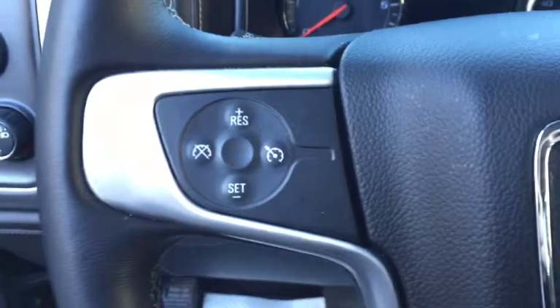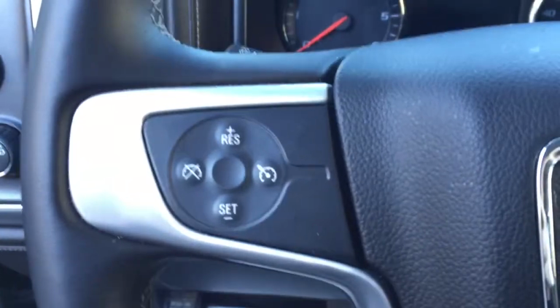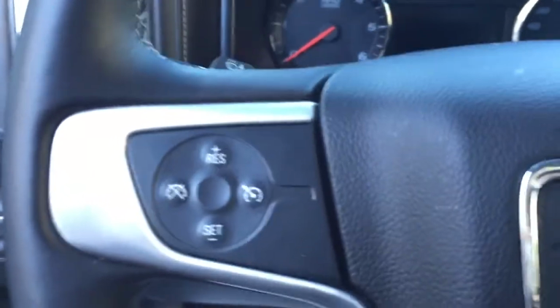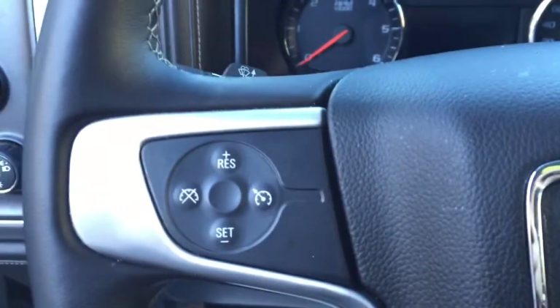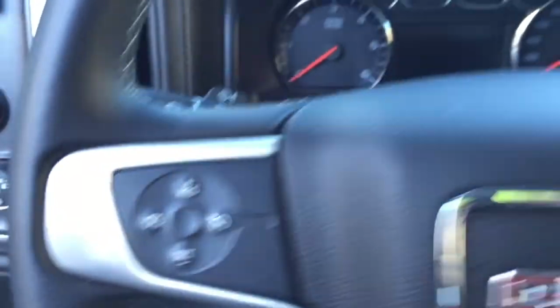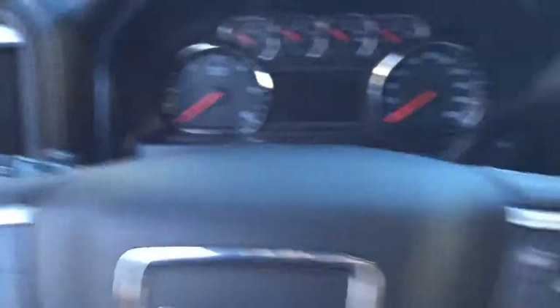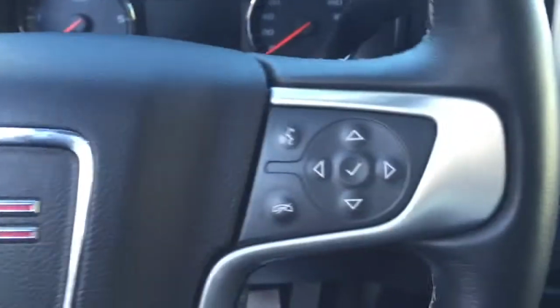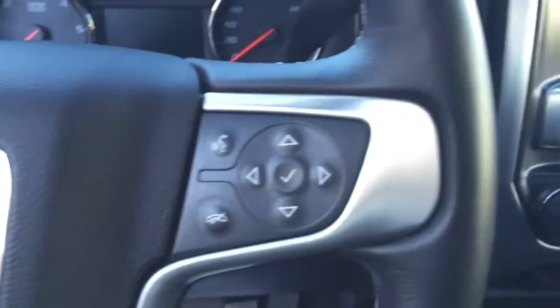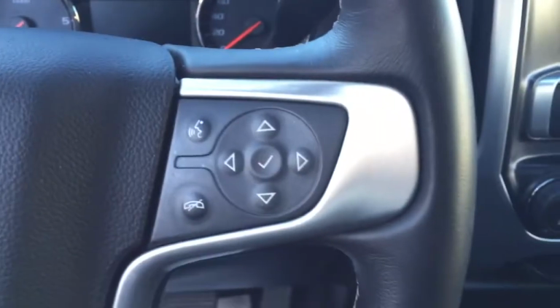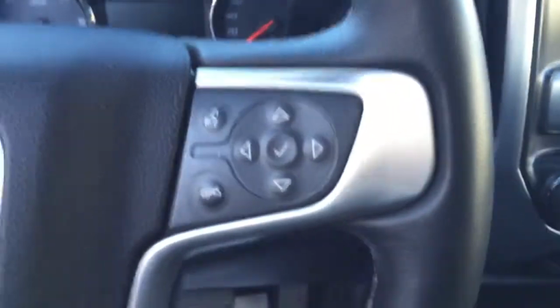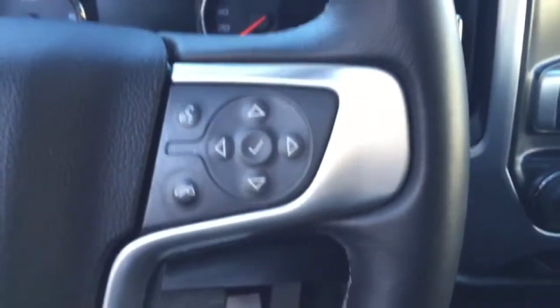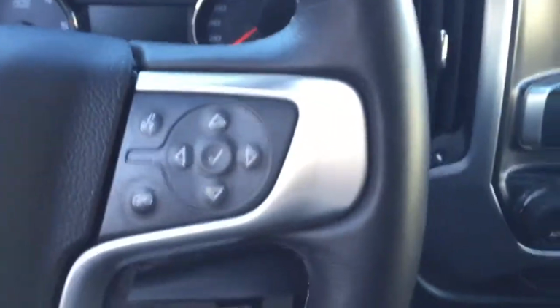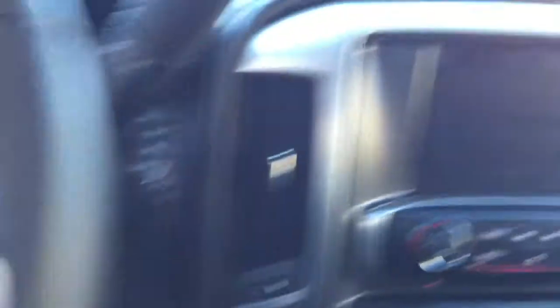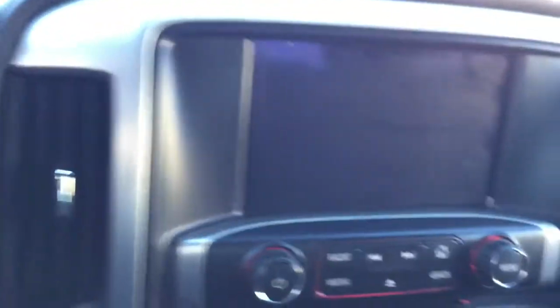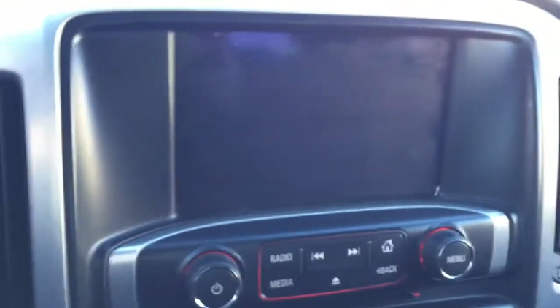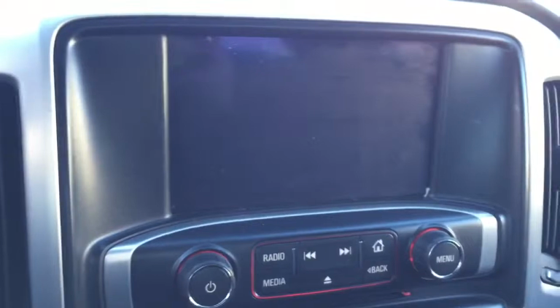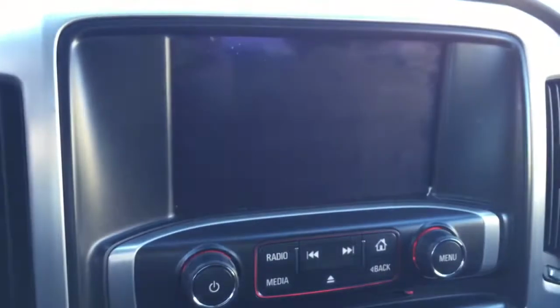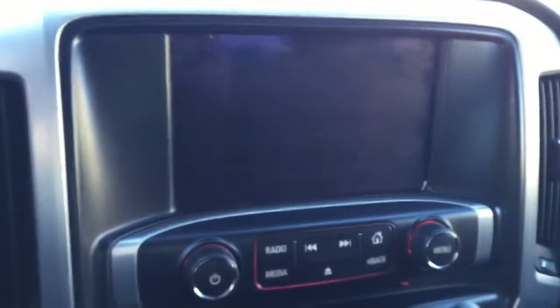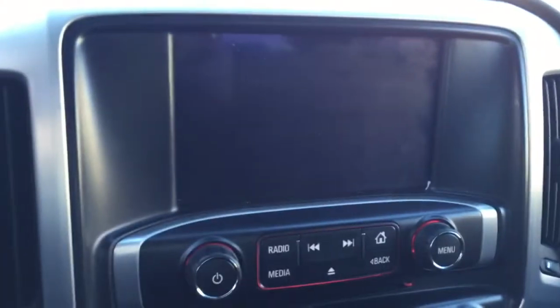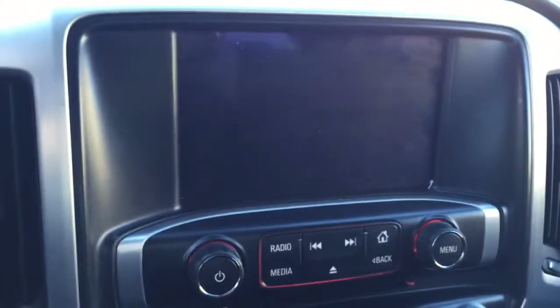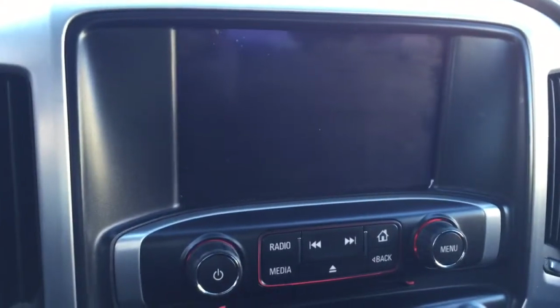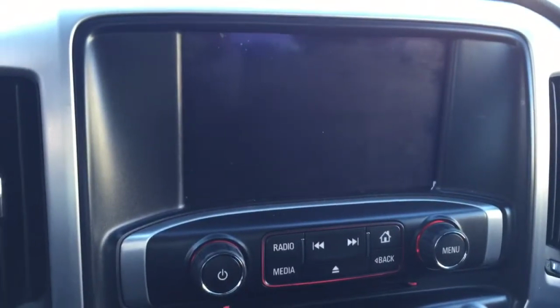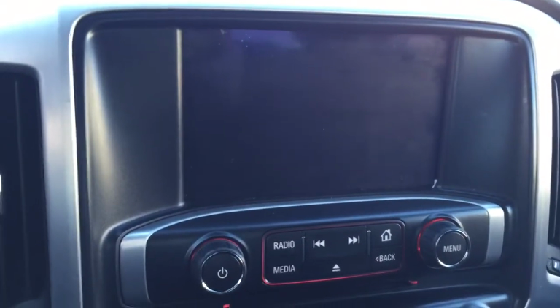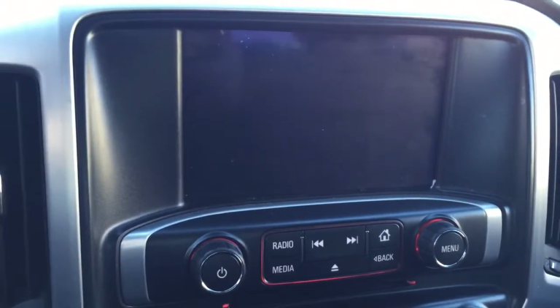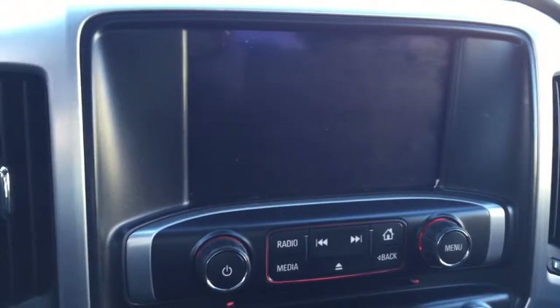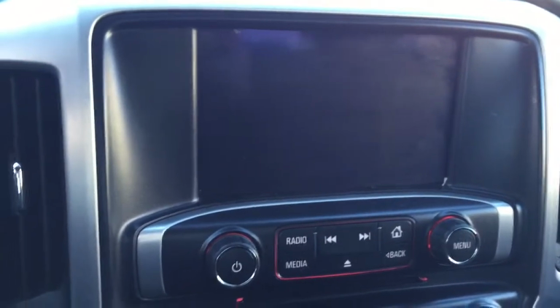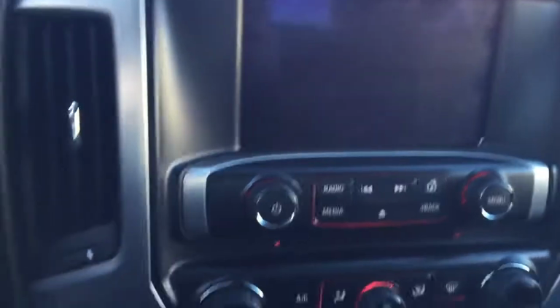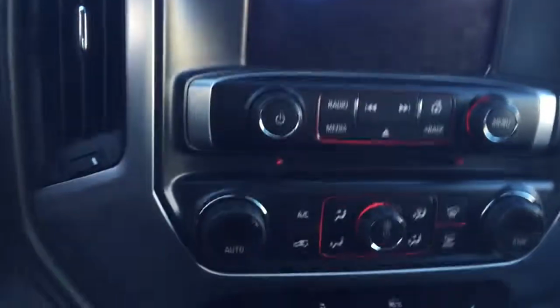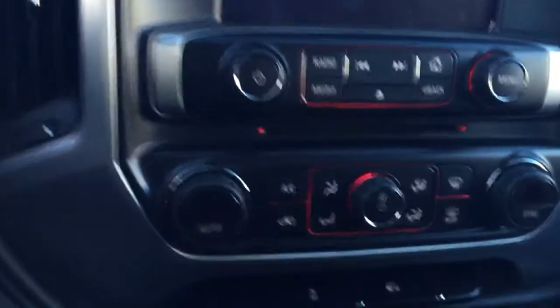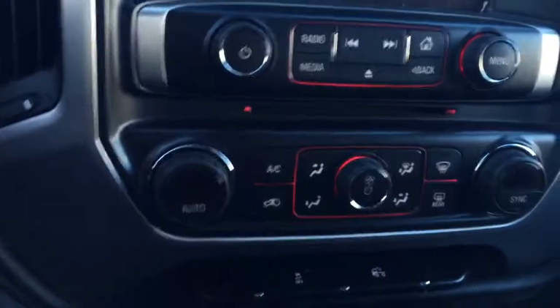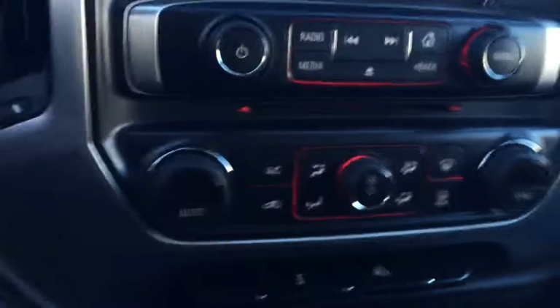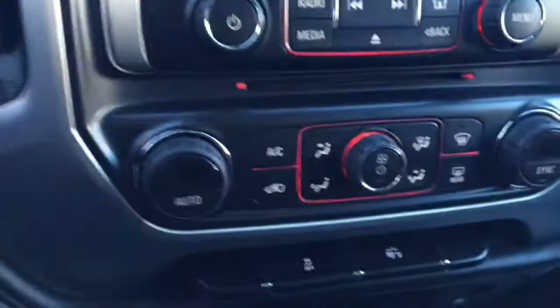On the steering wheel we have cruise control, Bluetooth capability, media controls, screen display with AM FM radio, CD player, rear vision backup camera, and temperature controls.